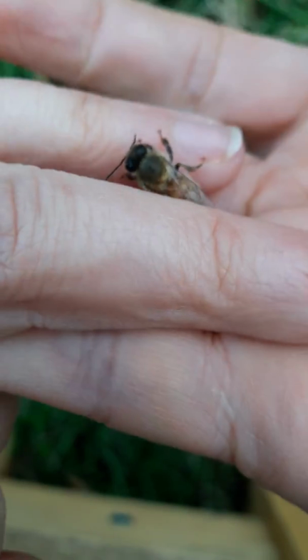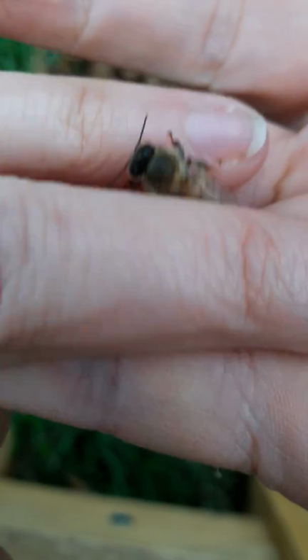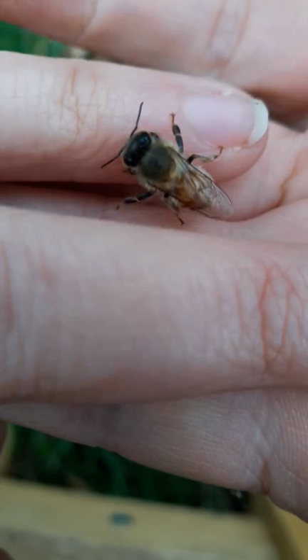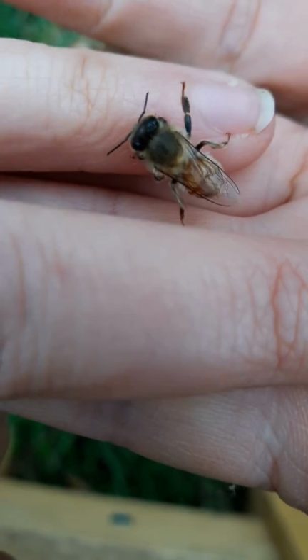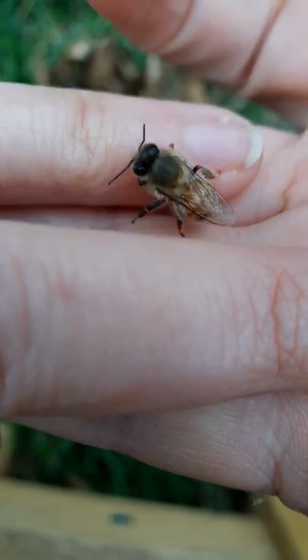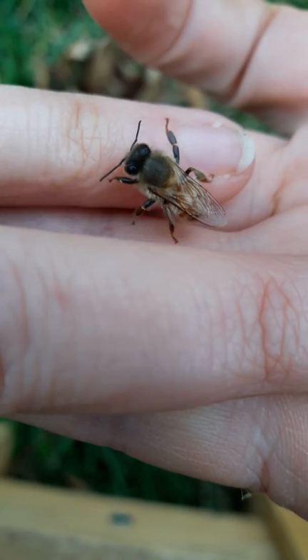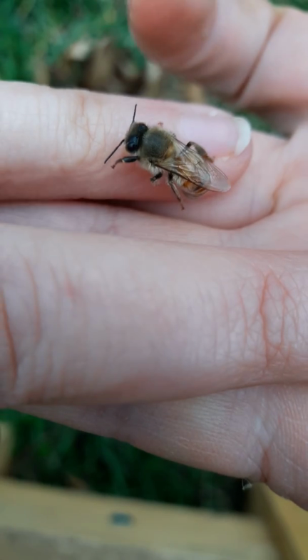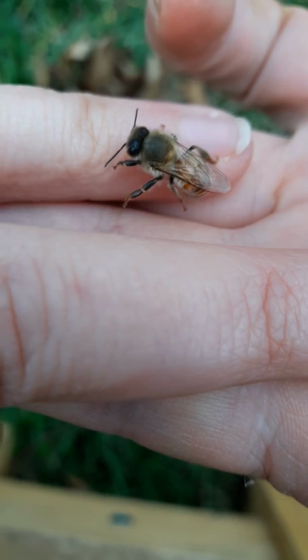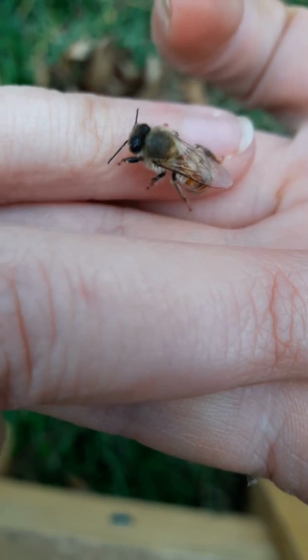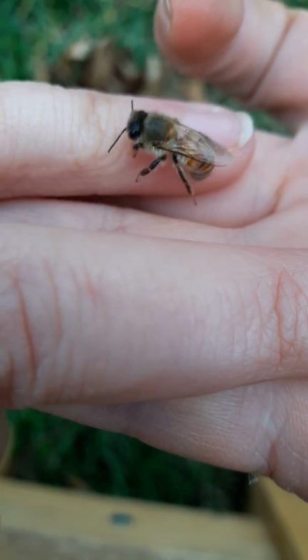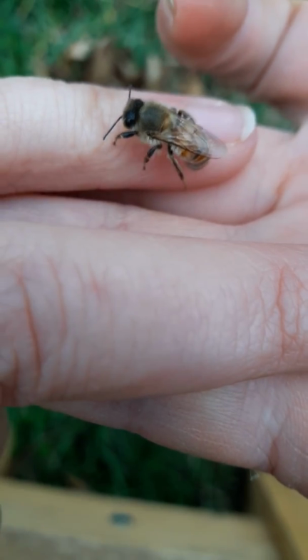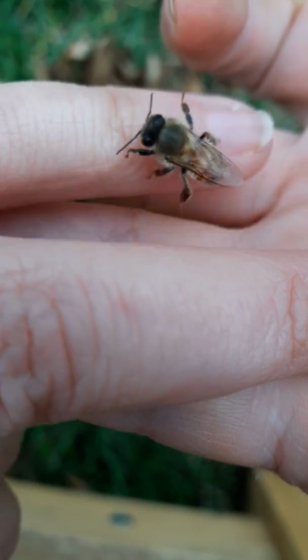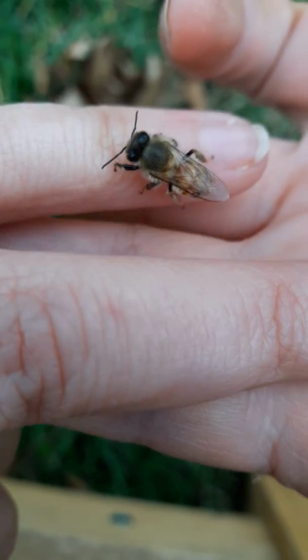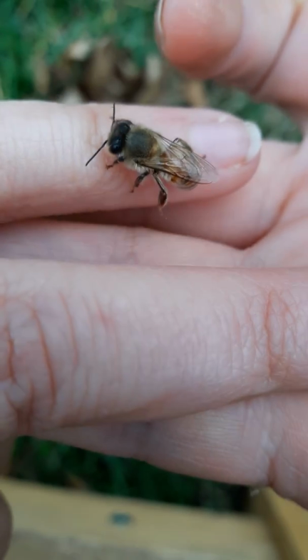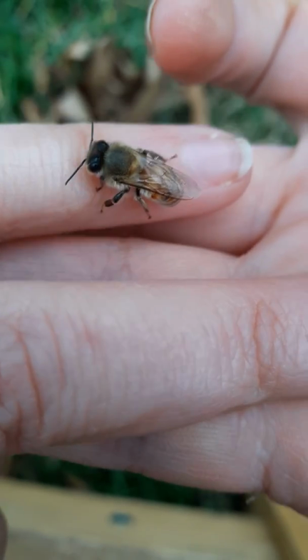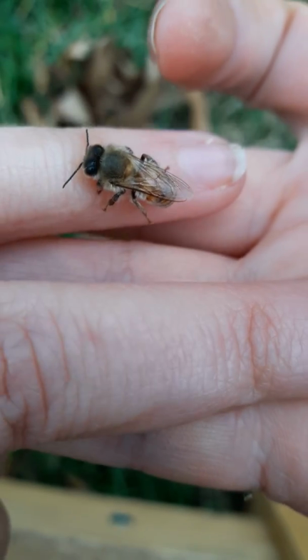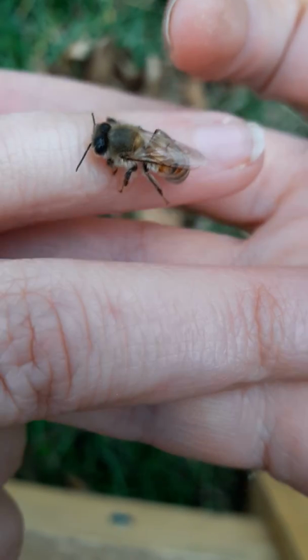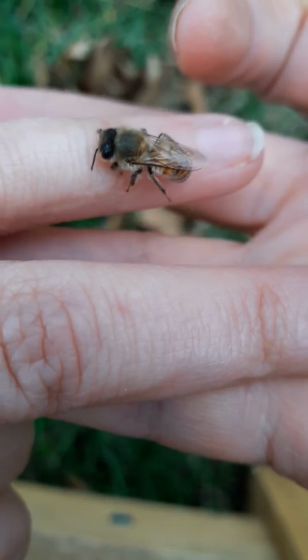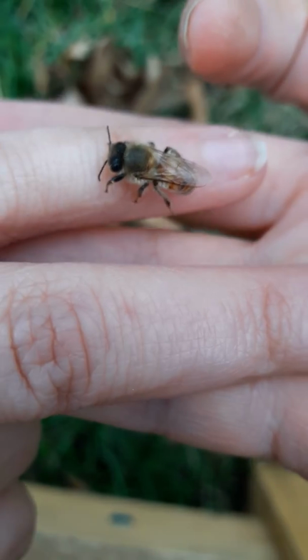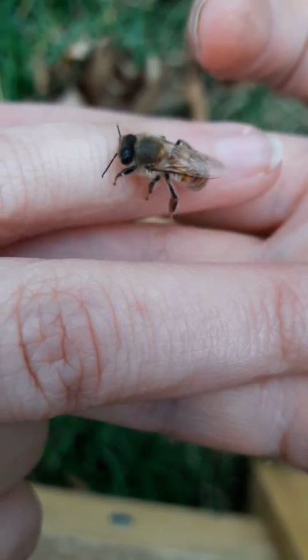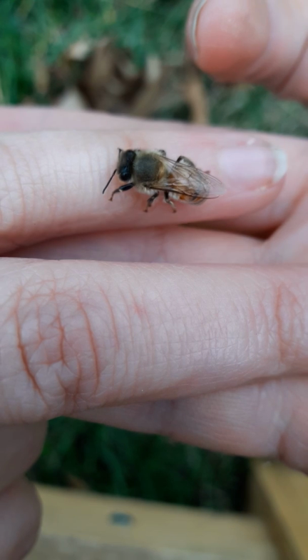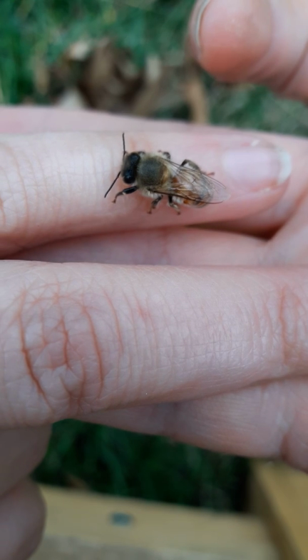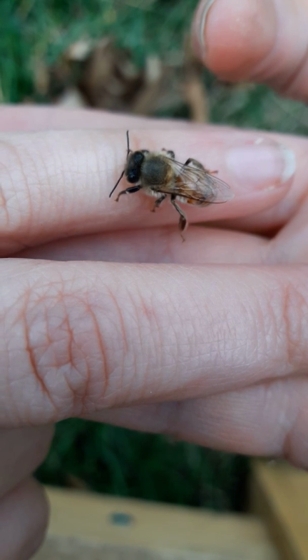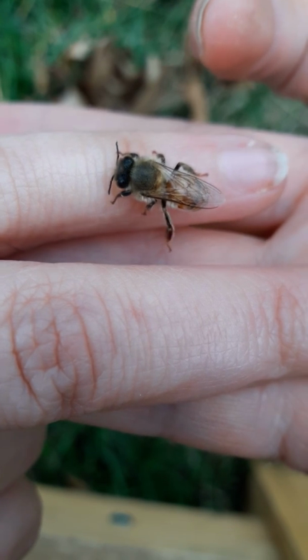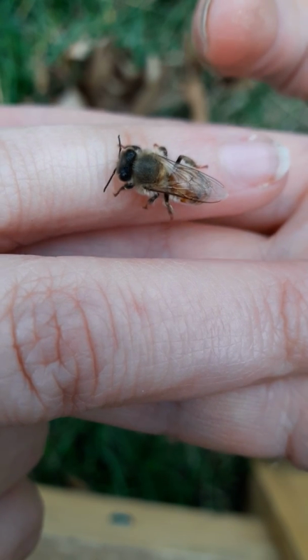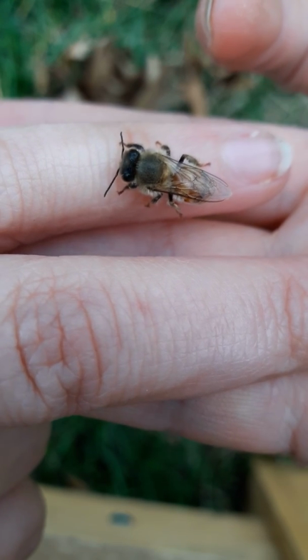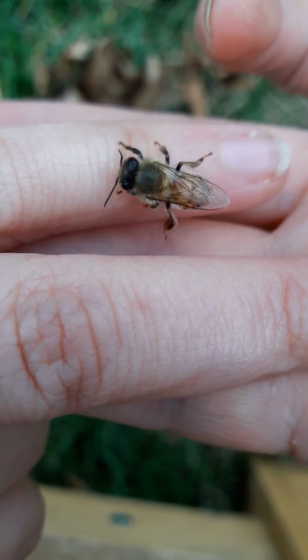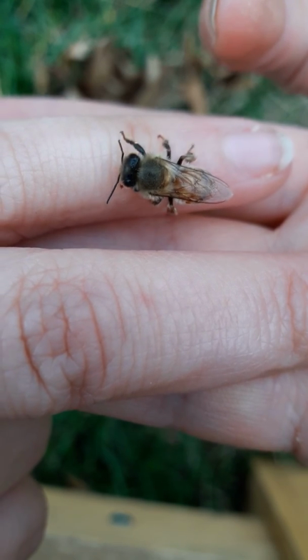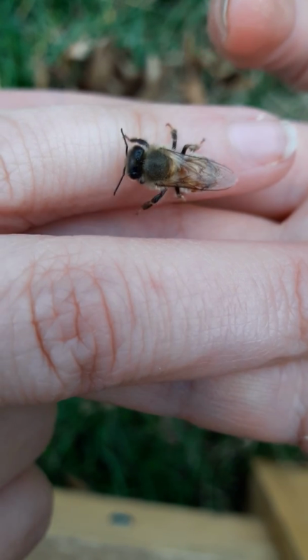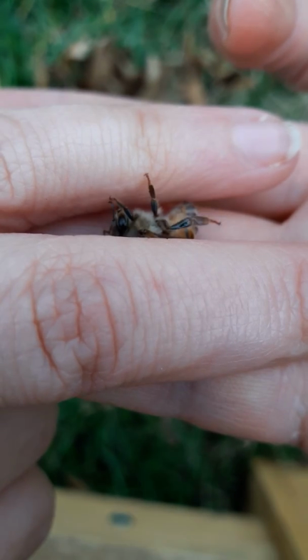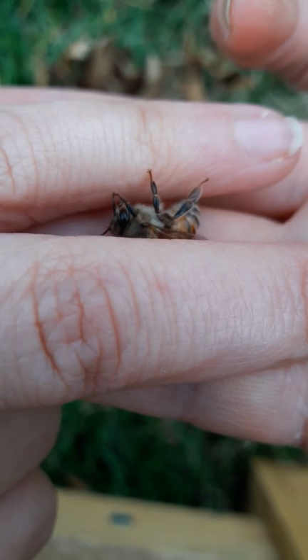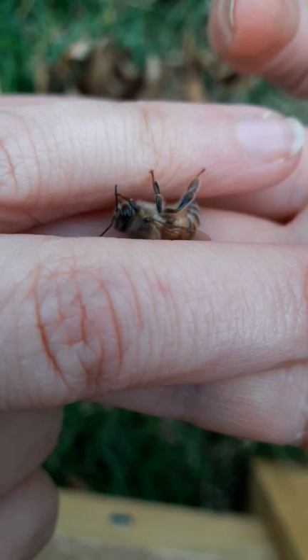But this little bee, she just doesn't have very long left. If I can get her to do it, I would like to show you her little stinger coming in and out.